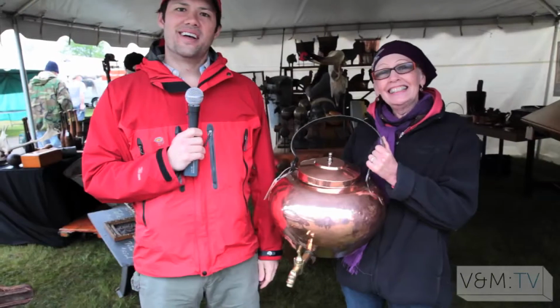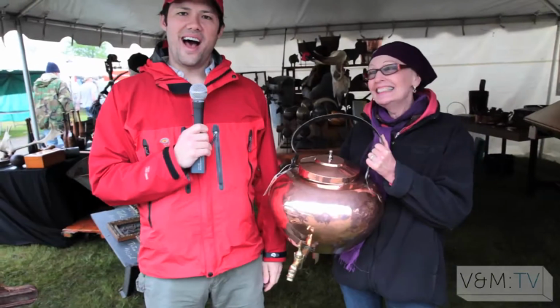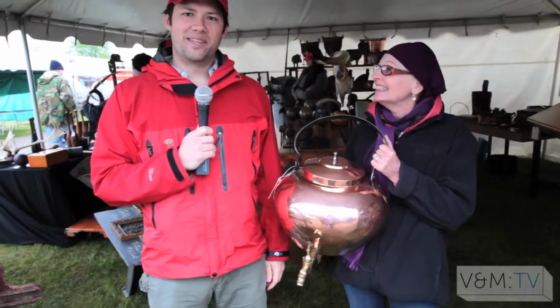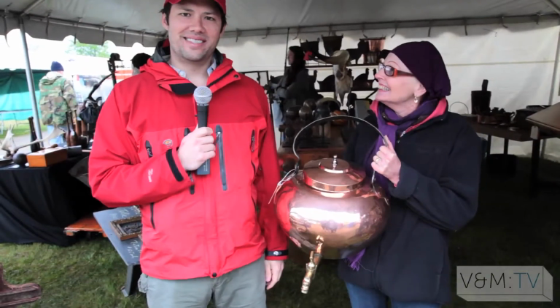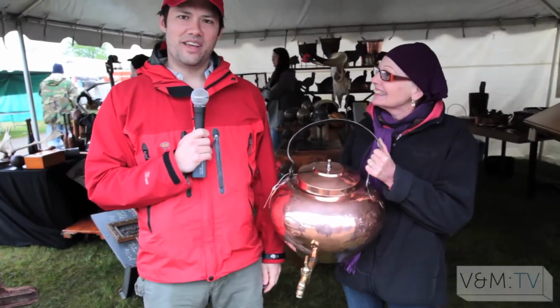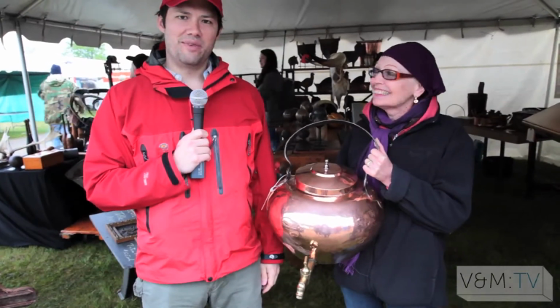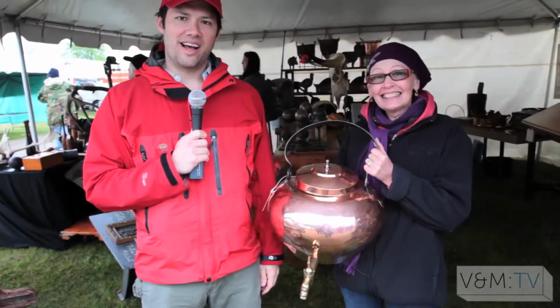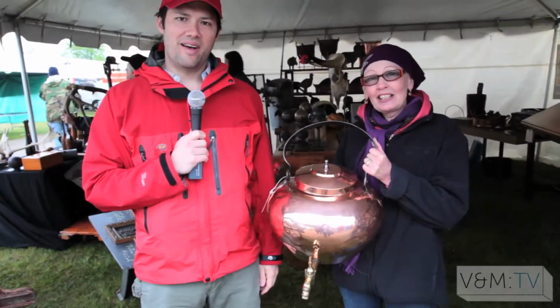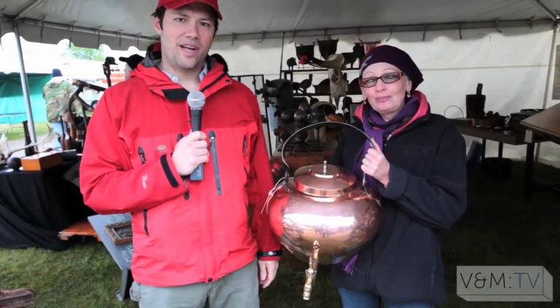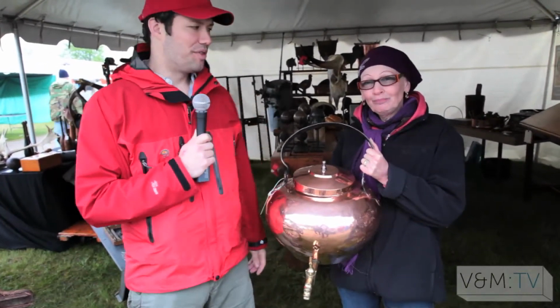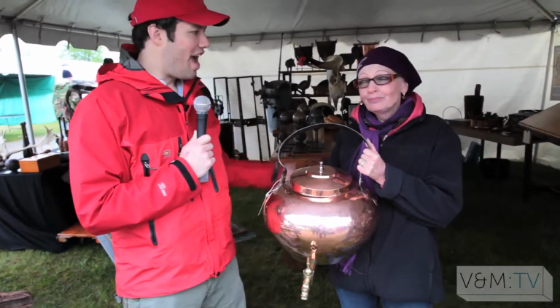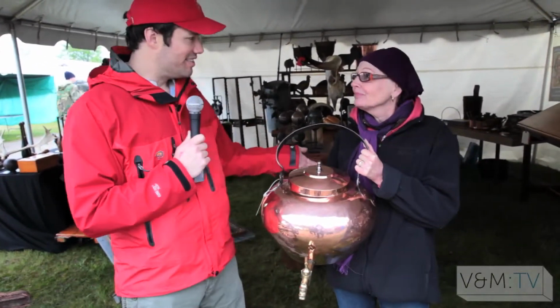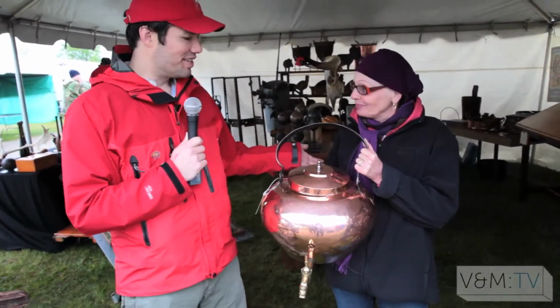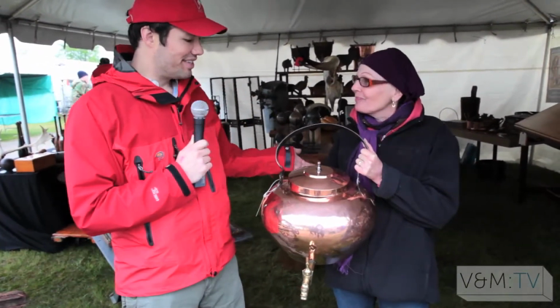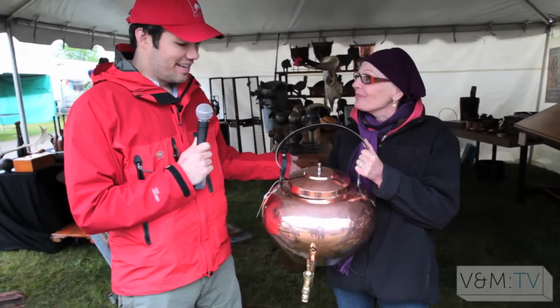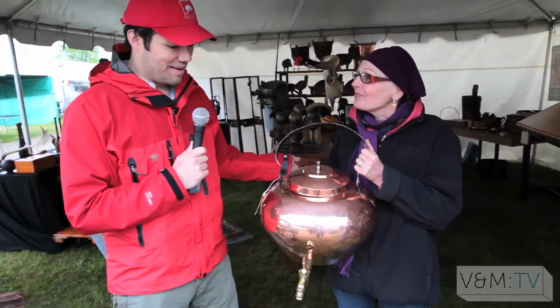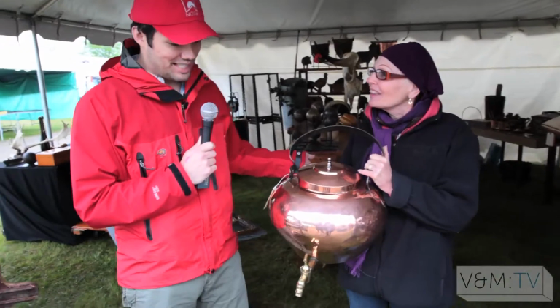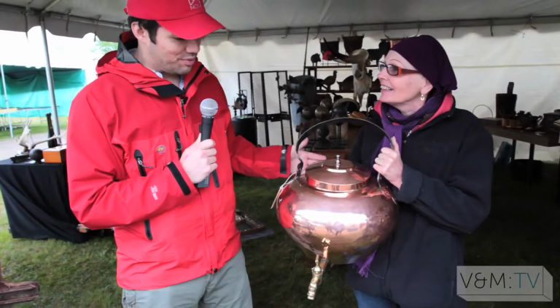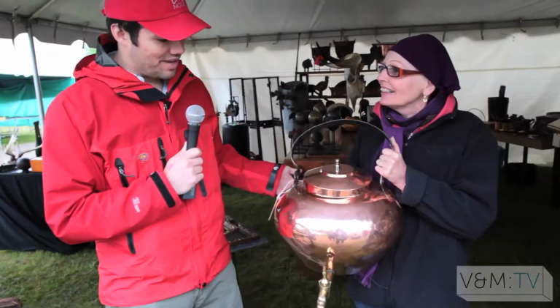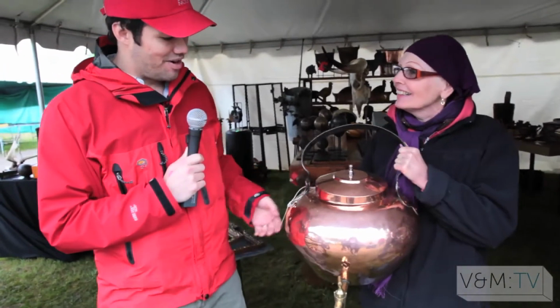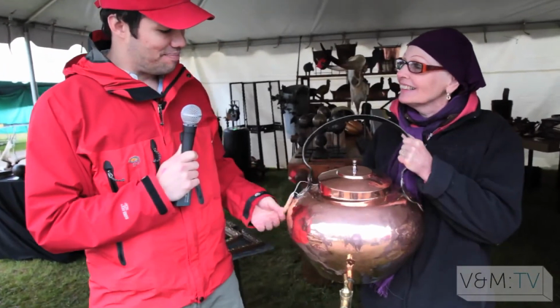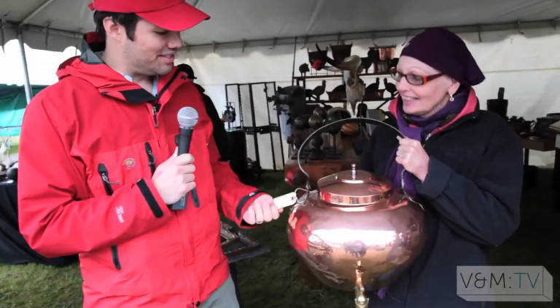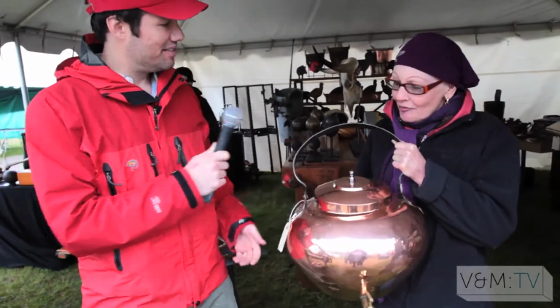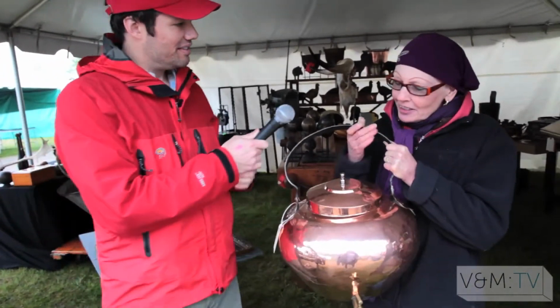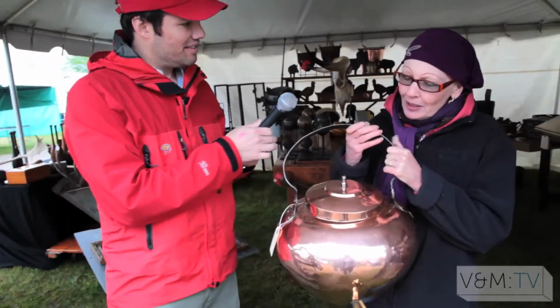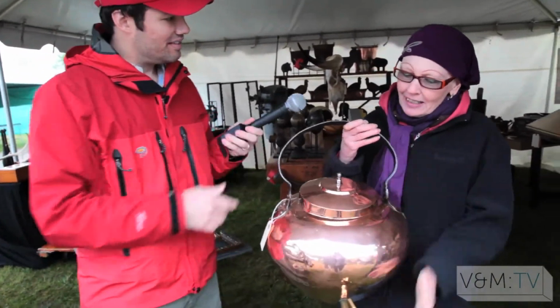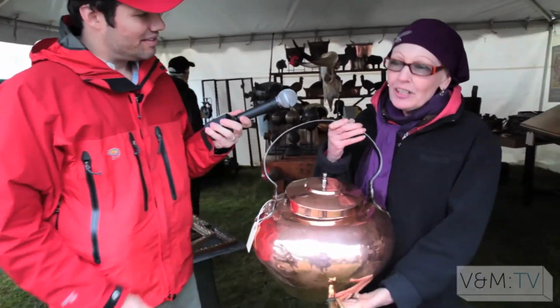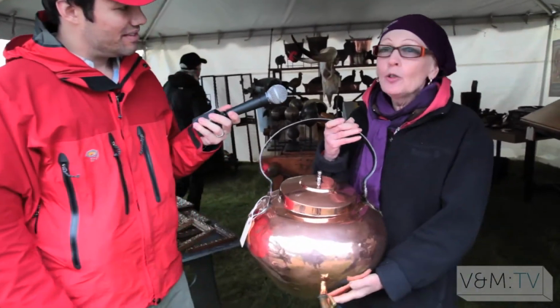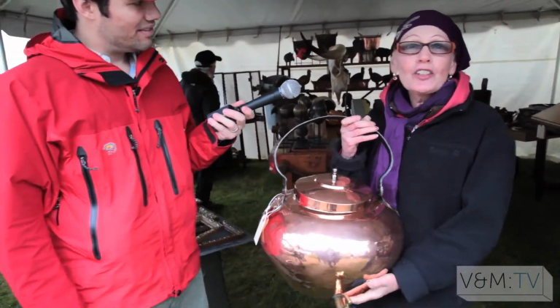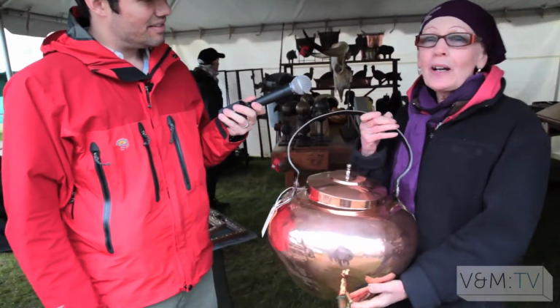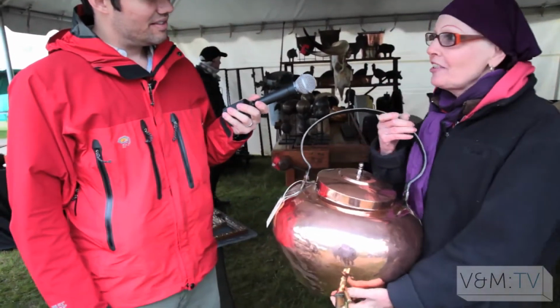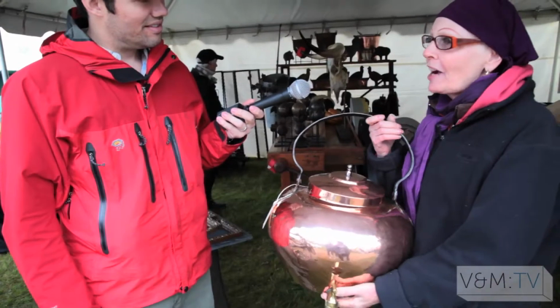Hi, I'm Talos Lin with VNM.com. I'm here with Janice who's going to tell us some things about this wonderful copper piece. Founded in France in a little town called Chatou outside of Paris.